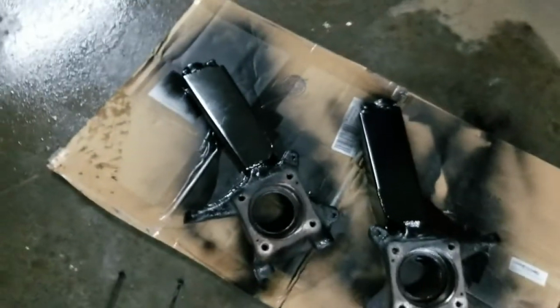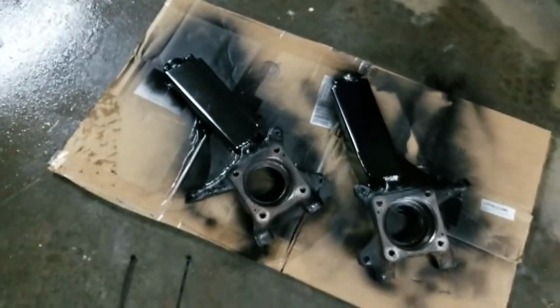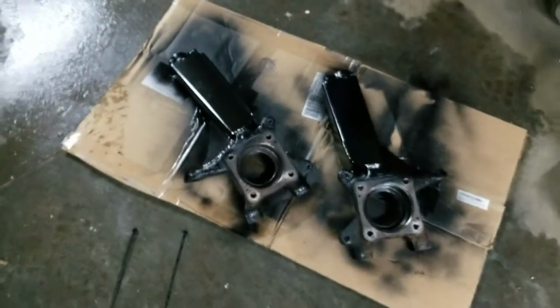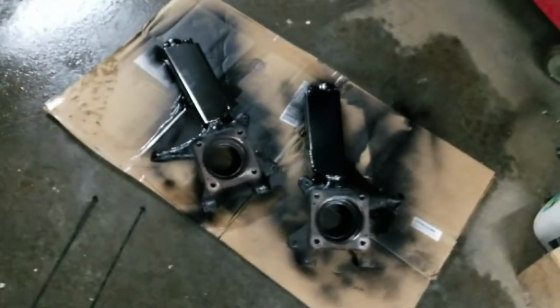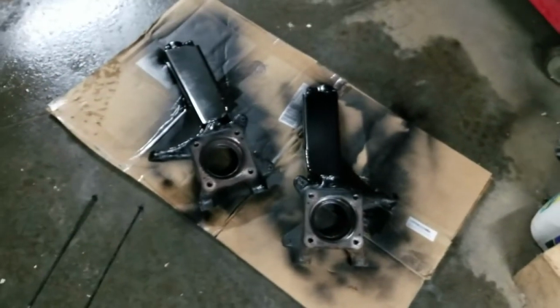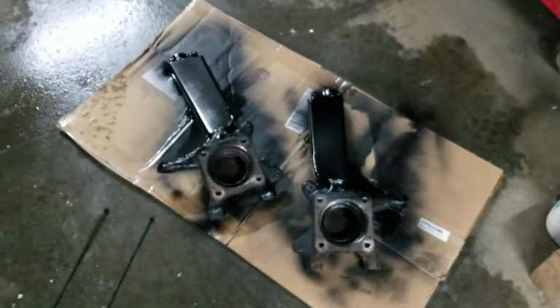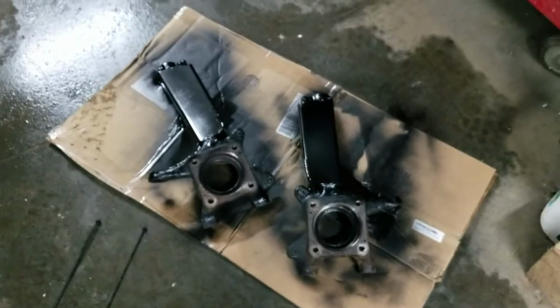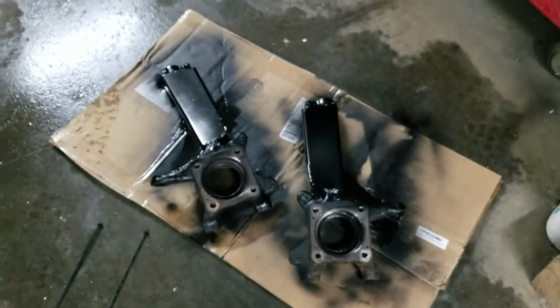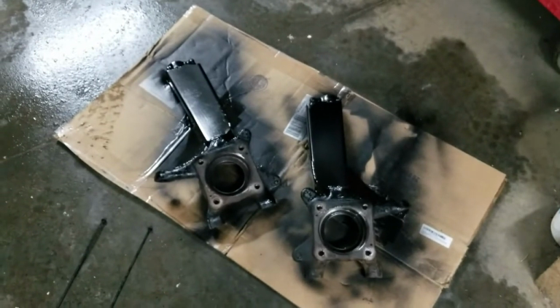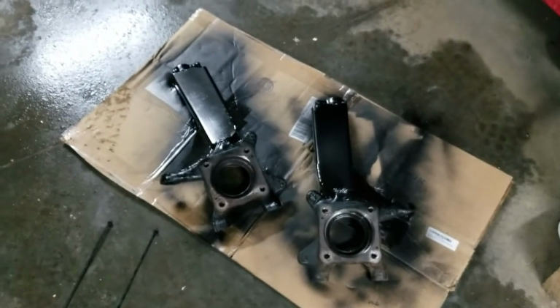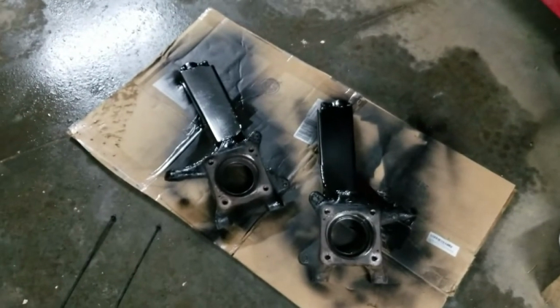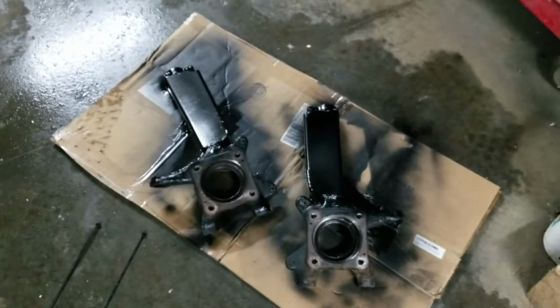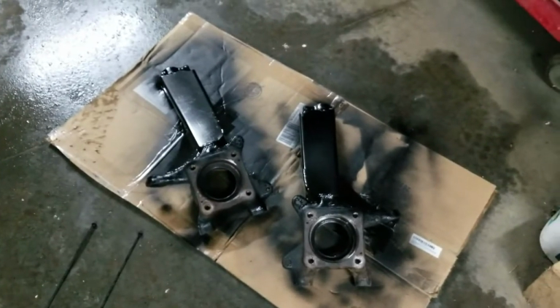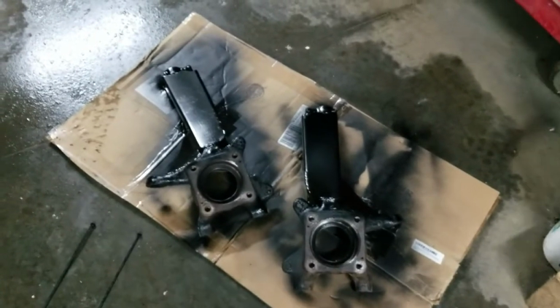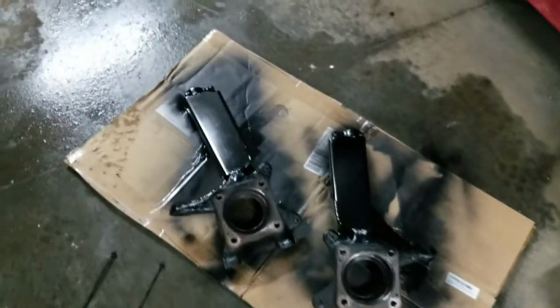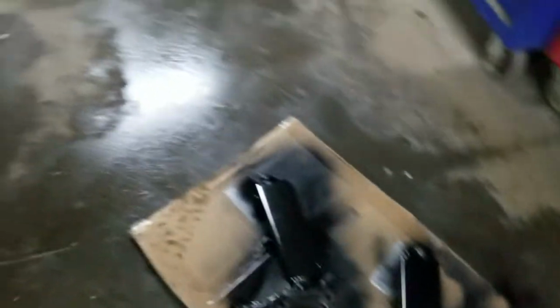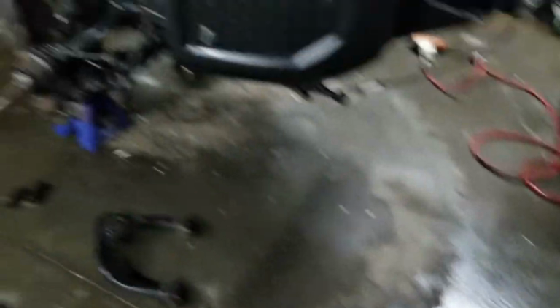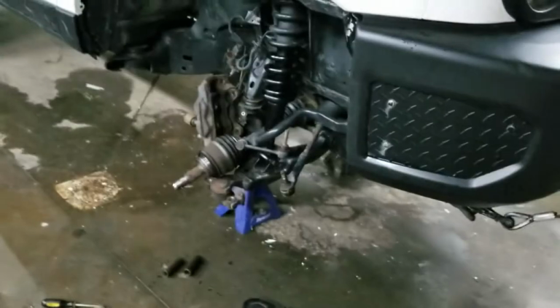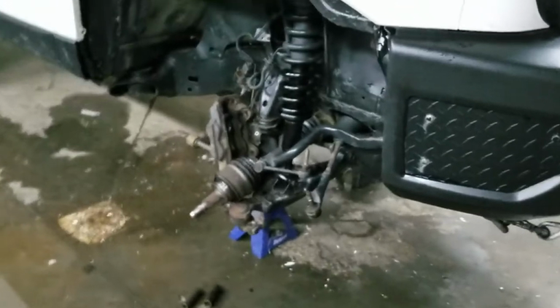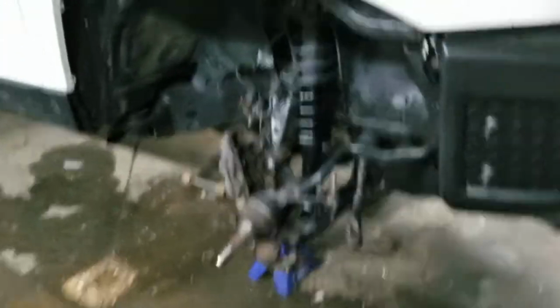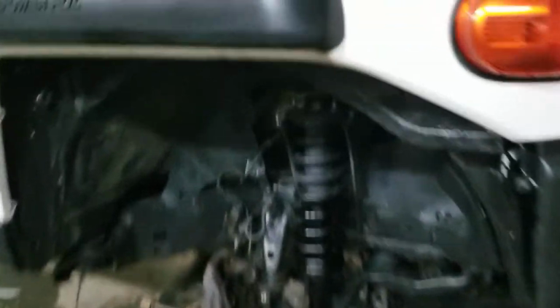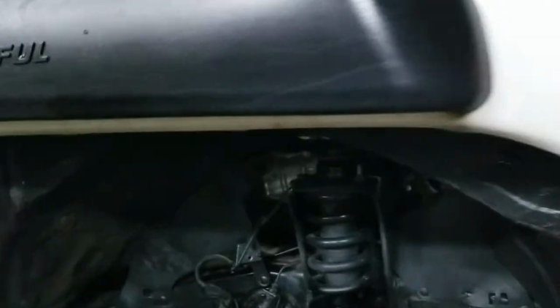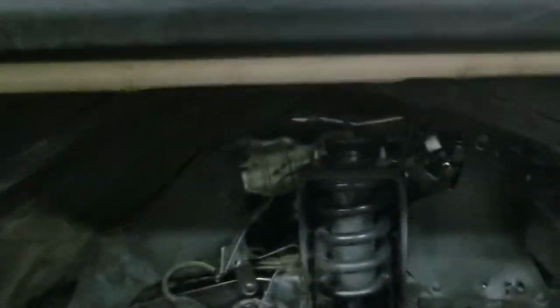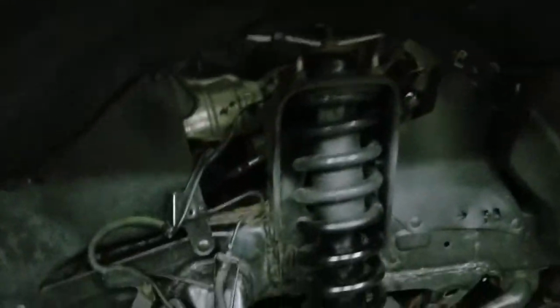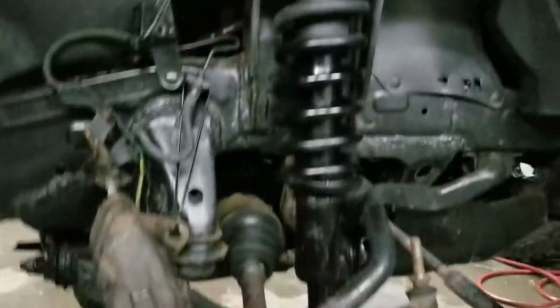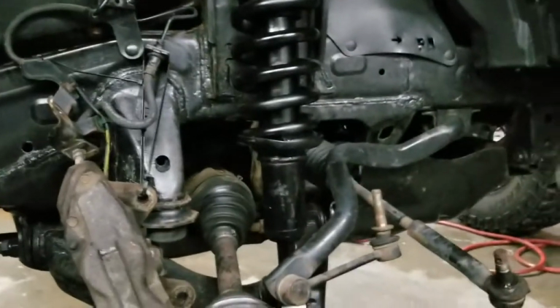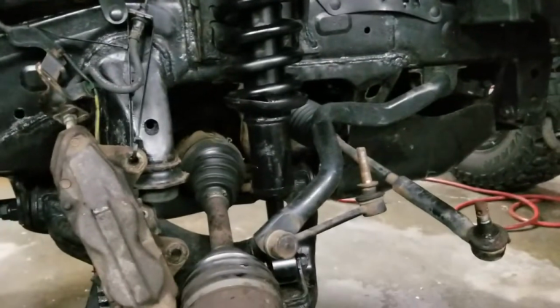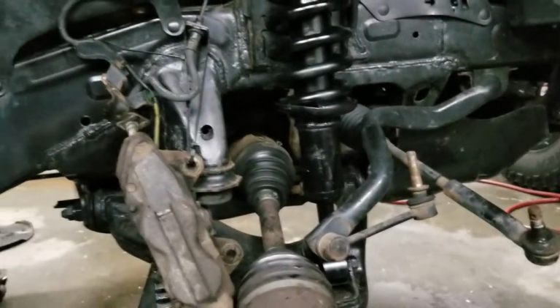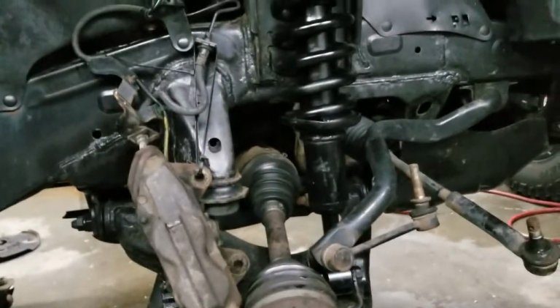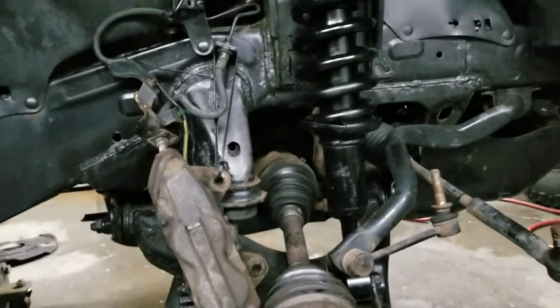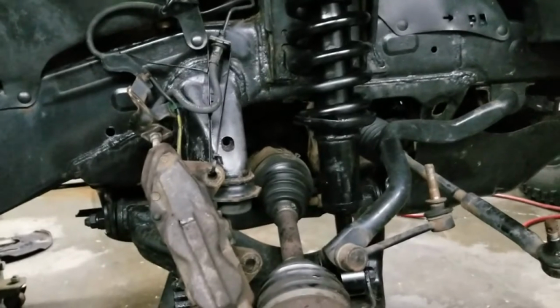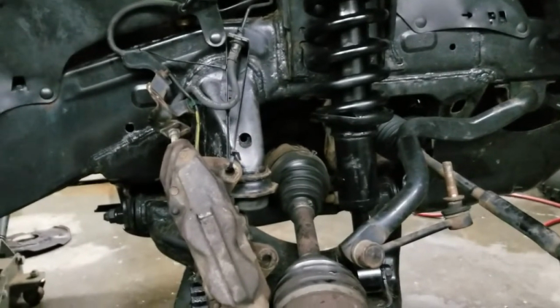Tomorrow we're going to be throwing them back on. We have some JBA upper control arms we're throwing in too — we'll show you those. Made quite a mess today. You pretty much have to take everything apart to get these spindles off. I like to just rip everything apart and go through it.